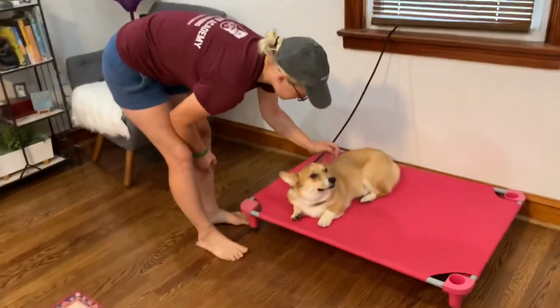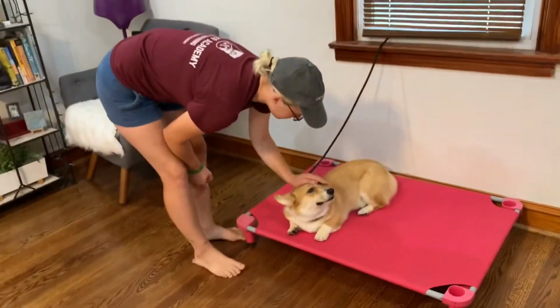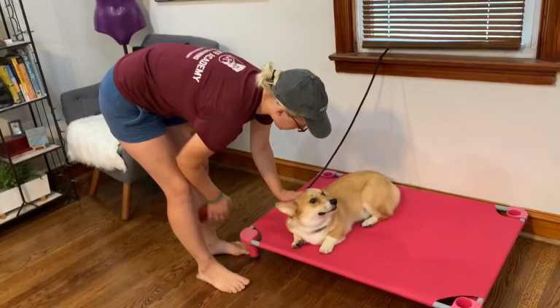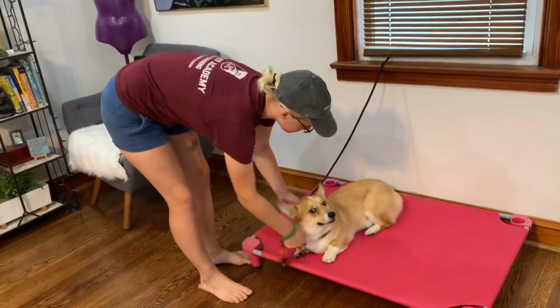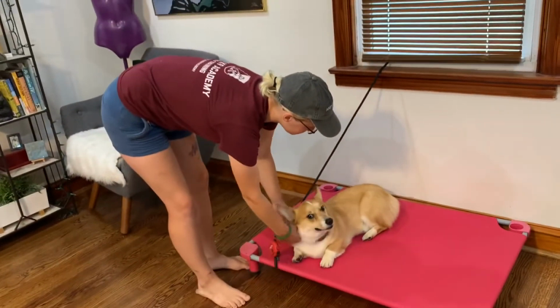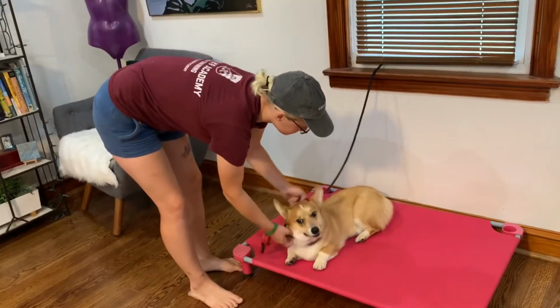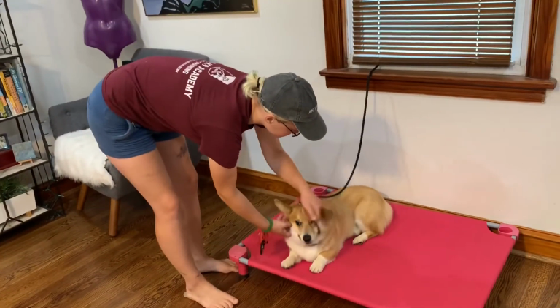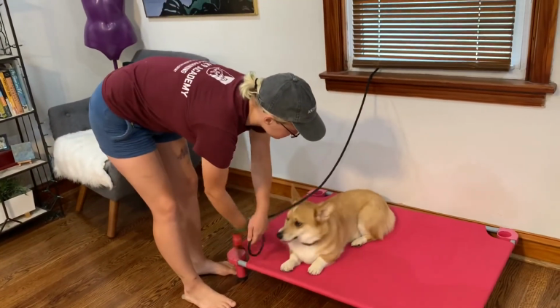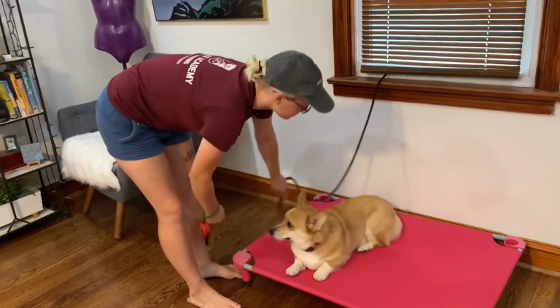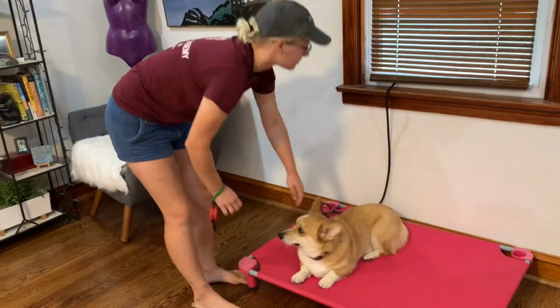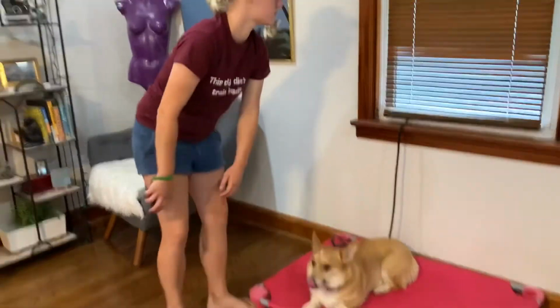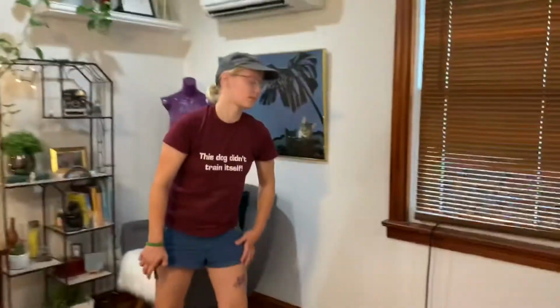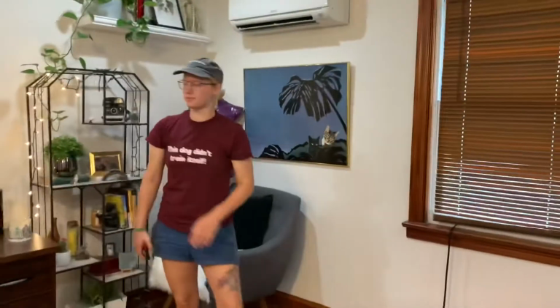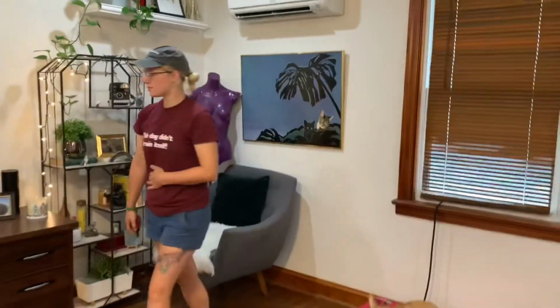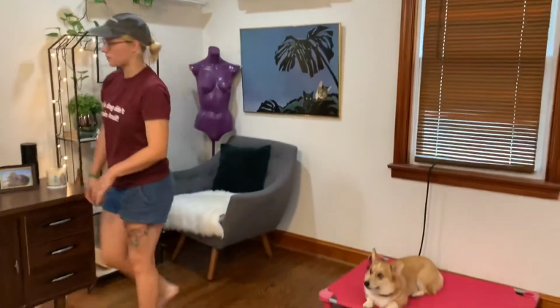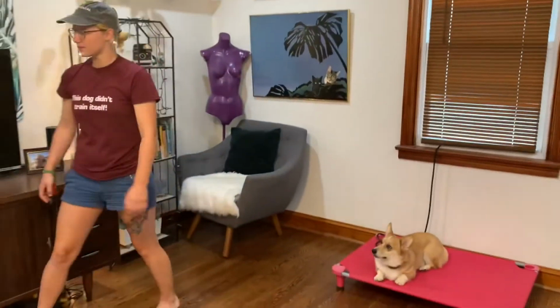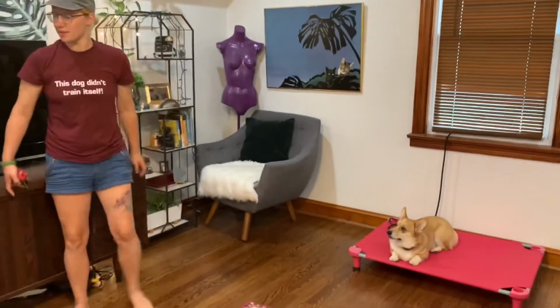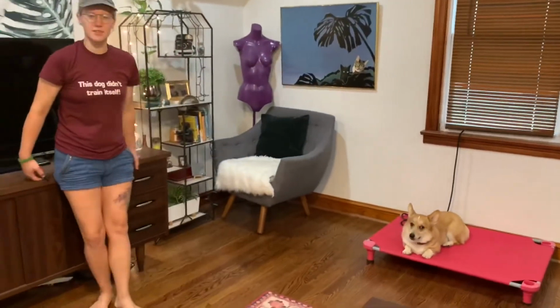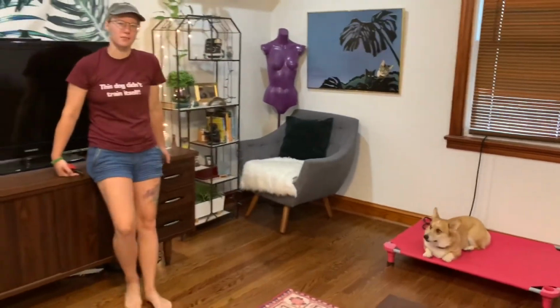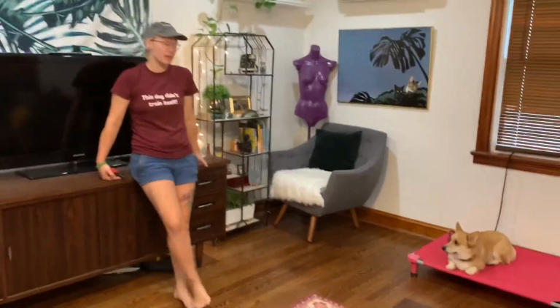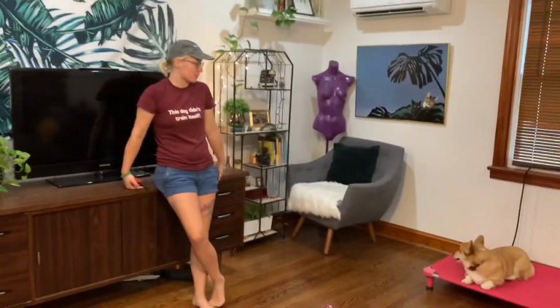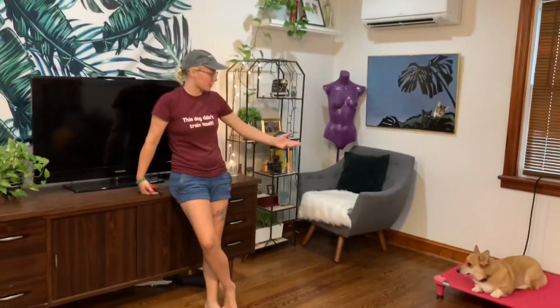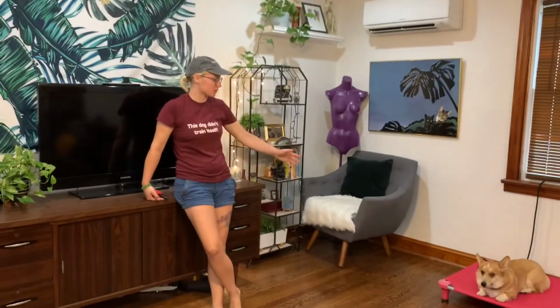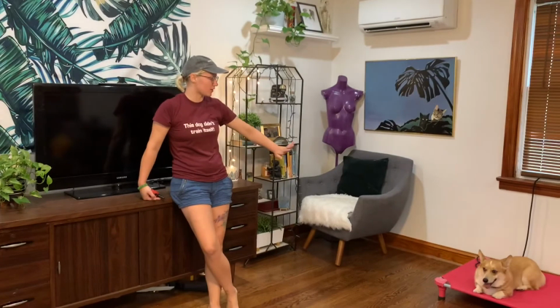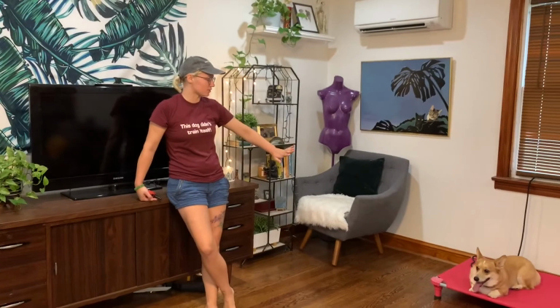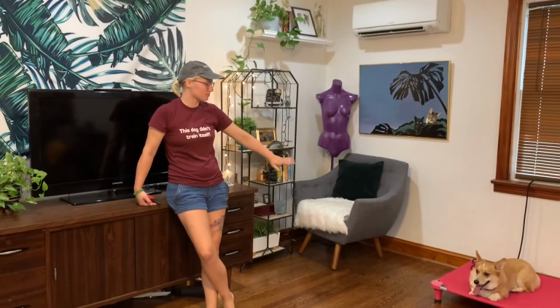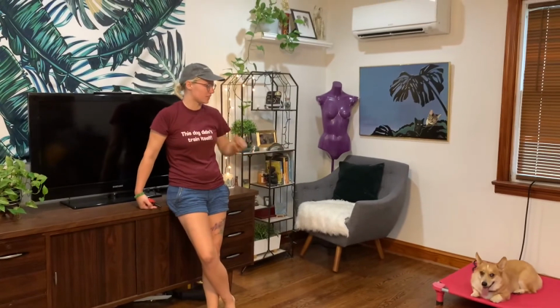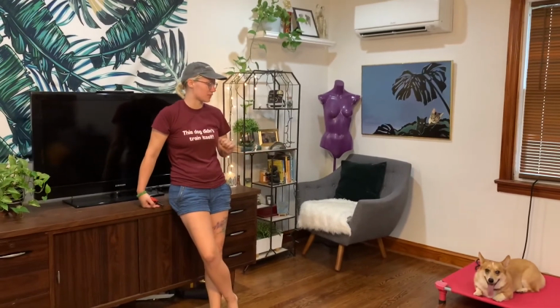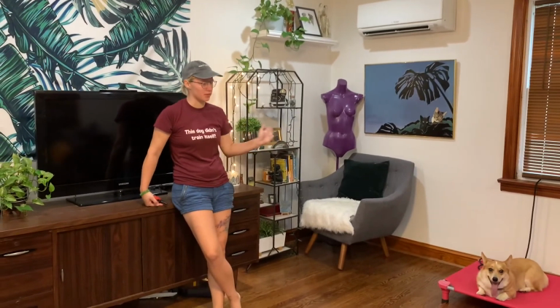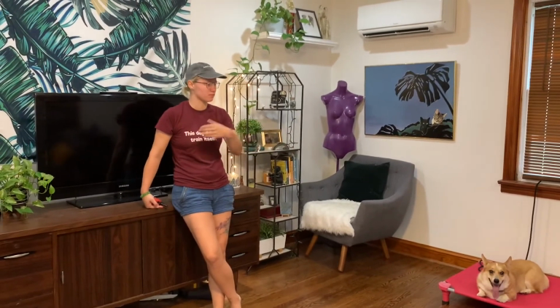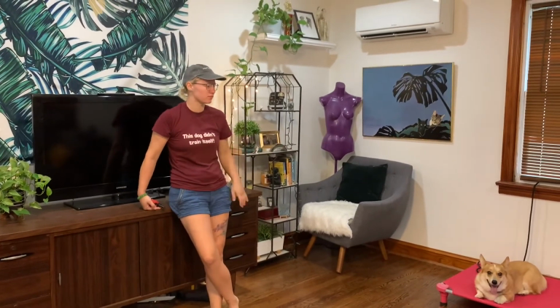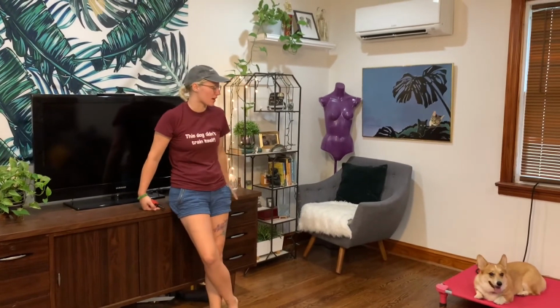Good boy. I'll leave him on there for a while even after I take the leash off, just so he knows the leash coming off doesn't mean he can fly off.